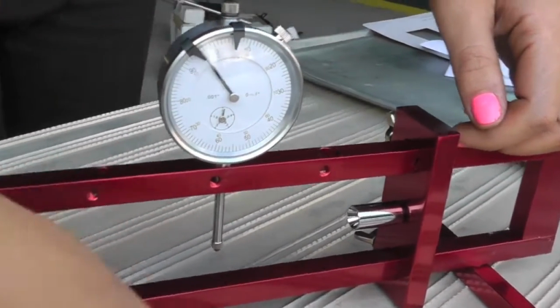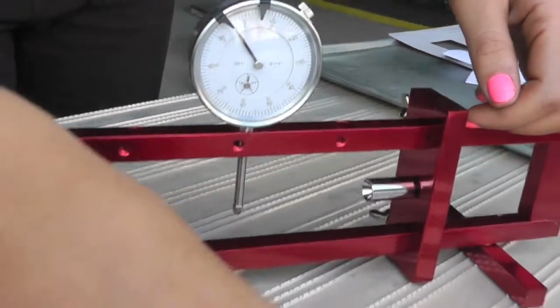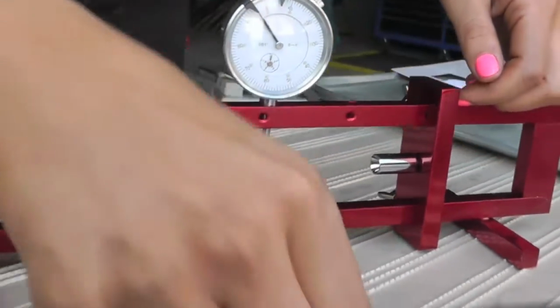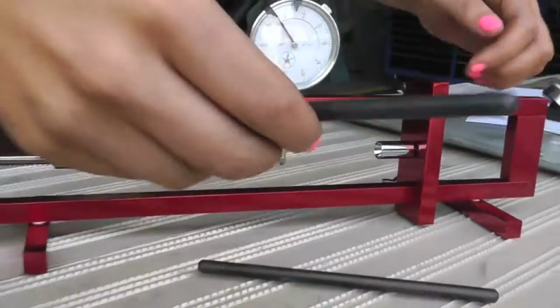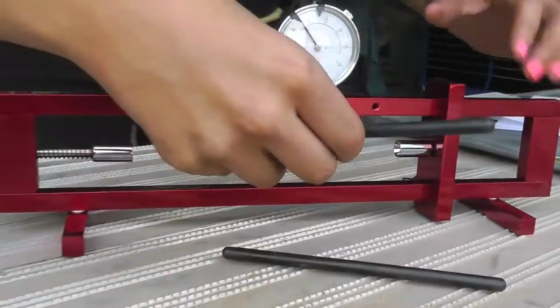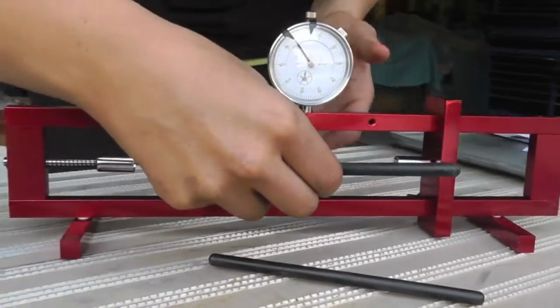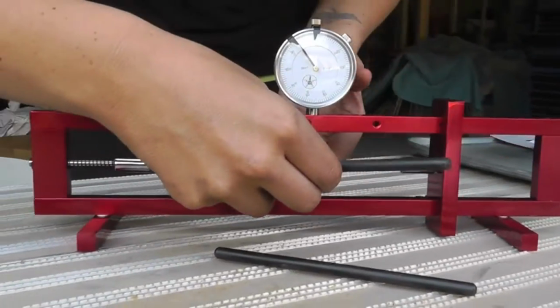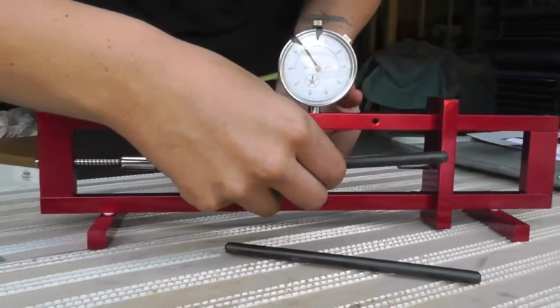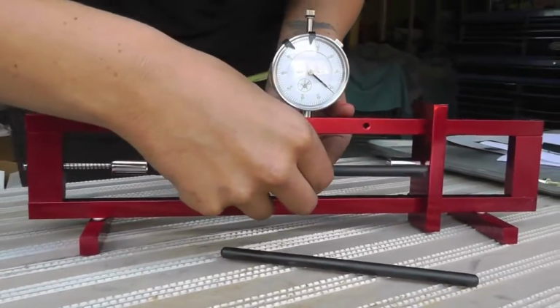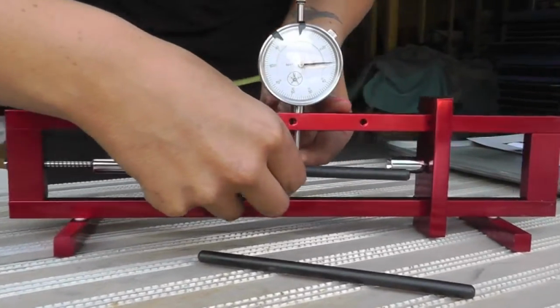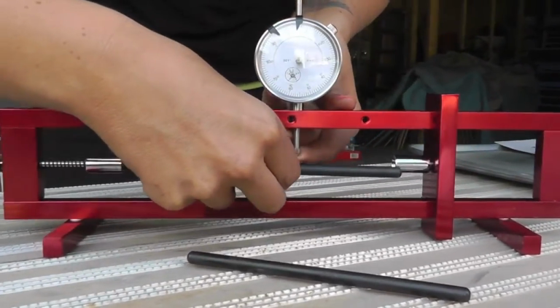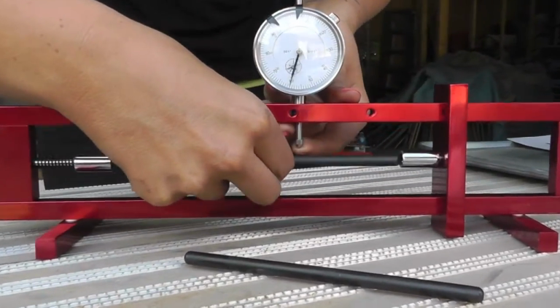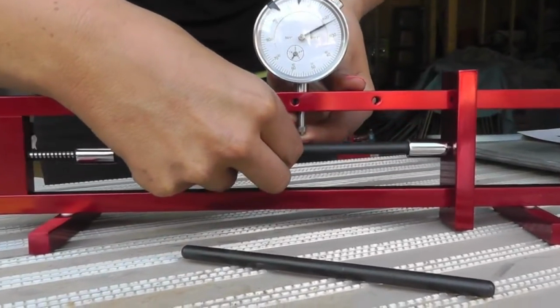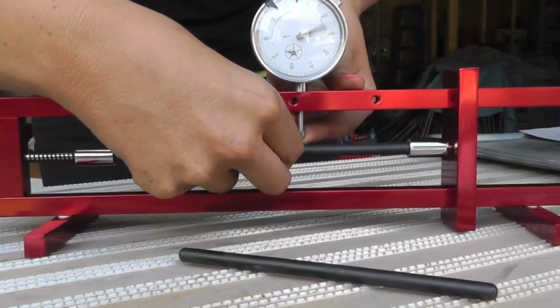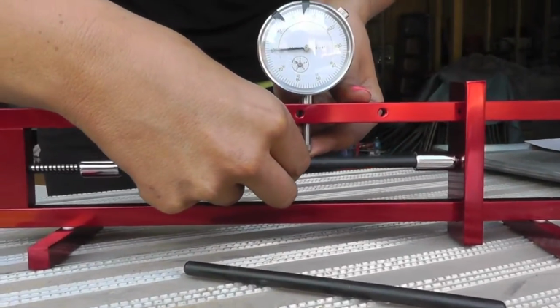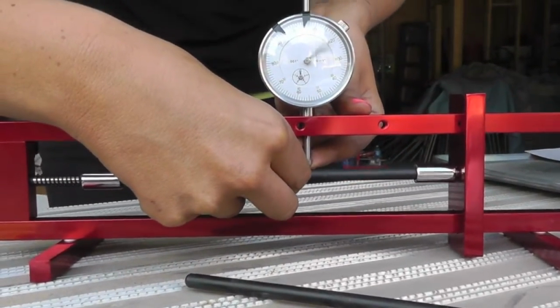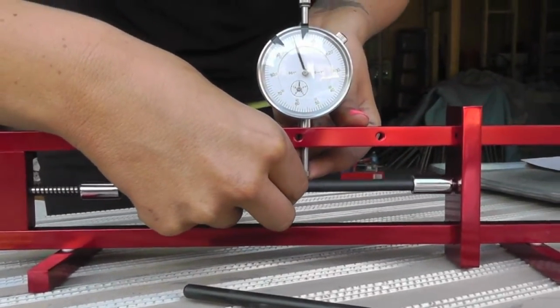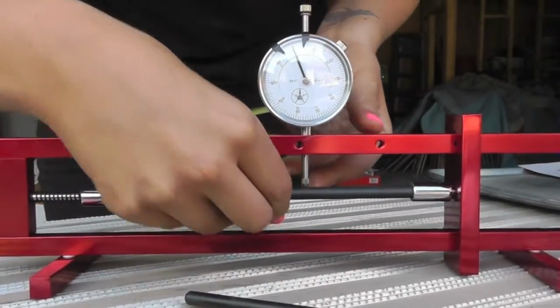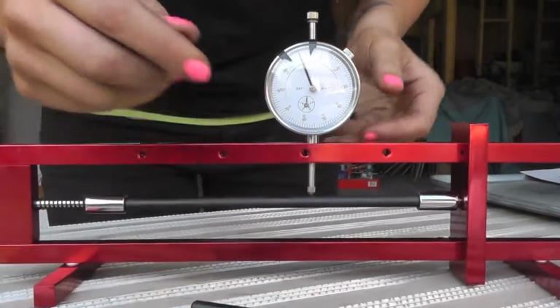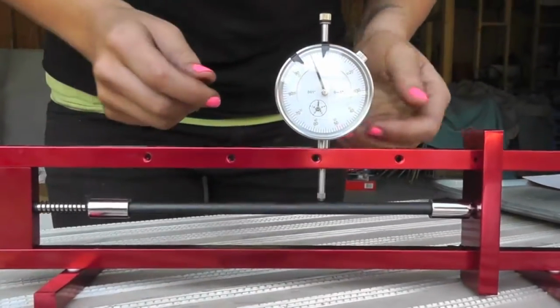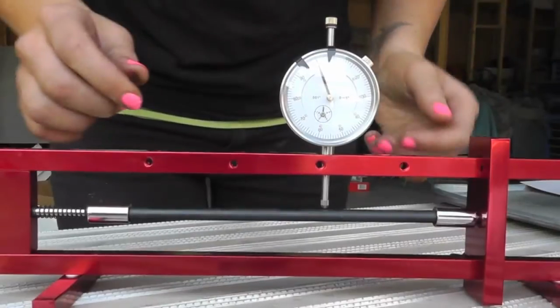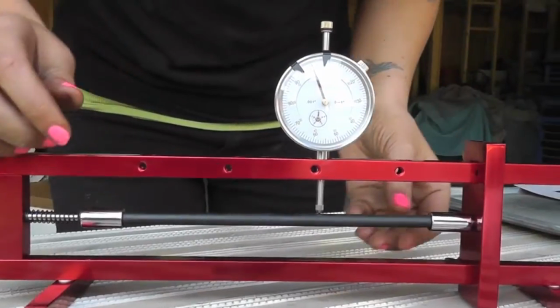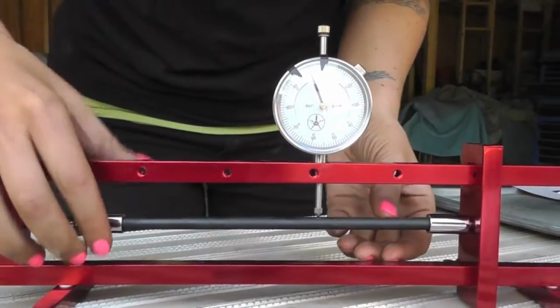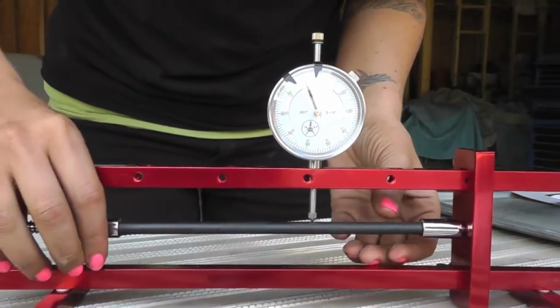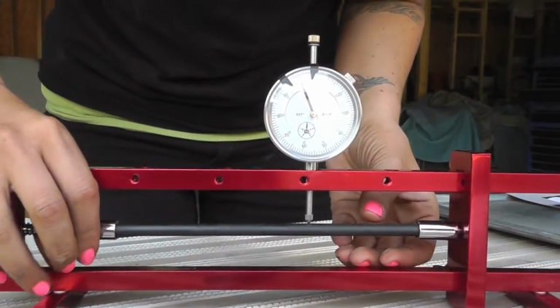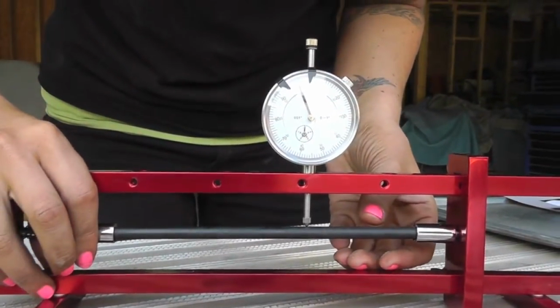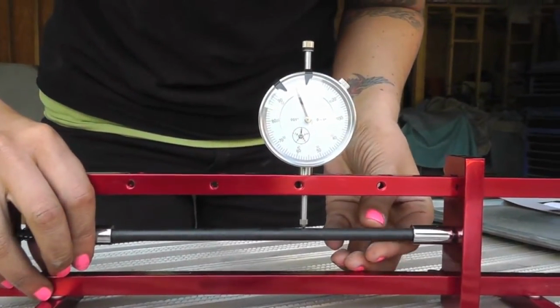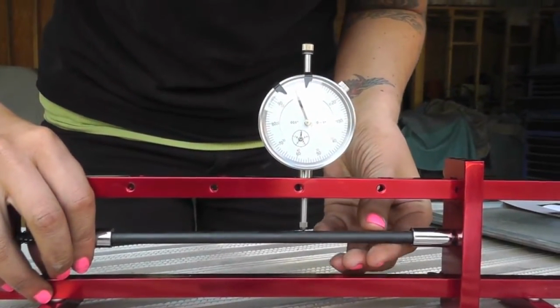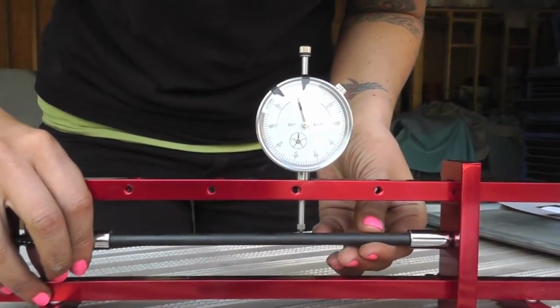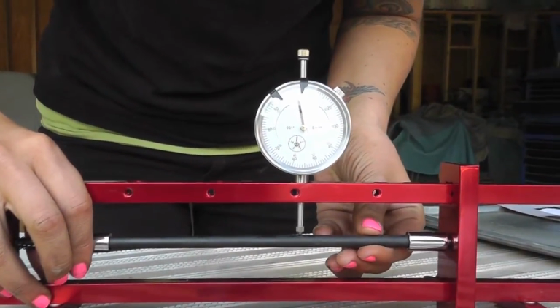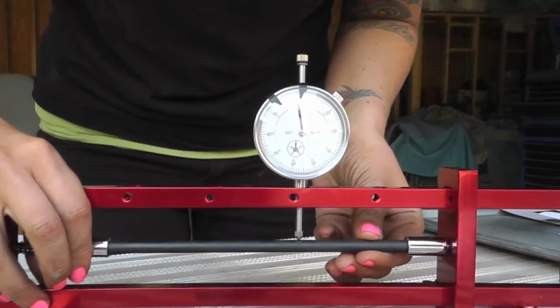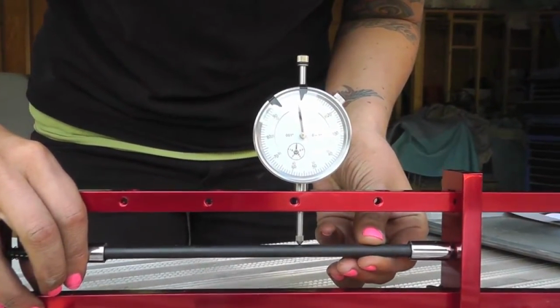I will show you. This is our straight pushrod. Just slowly move it around.